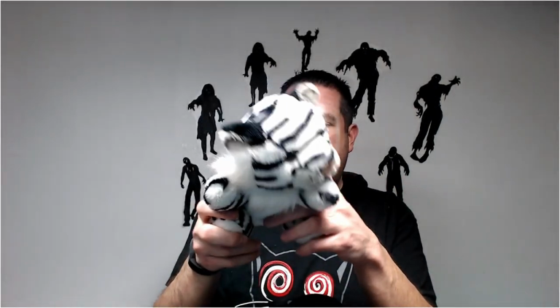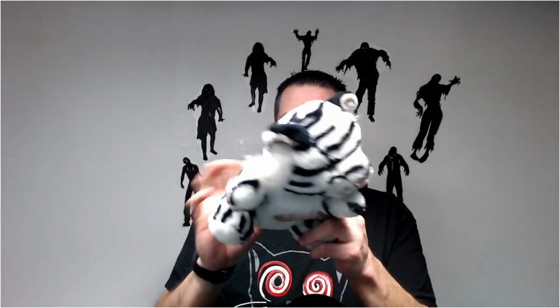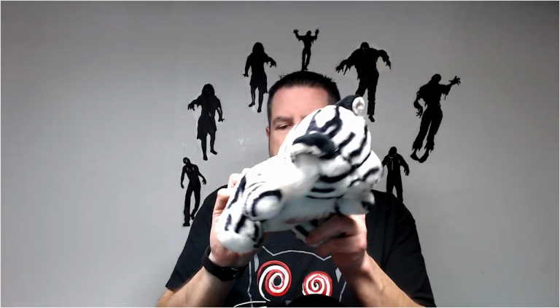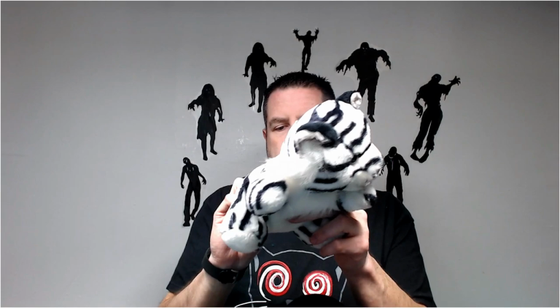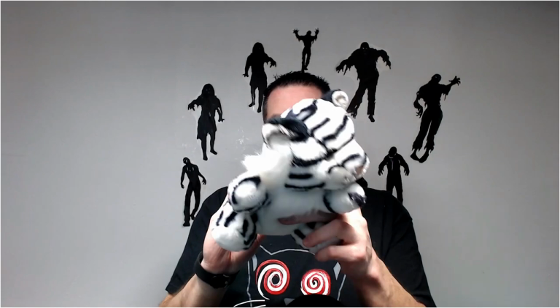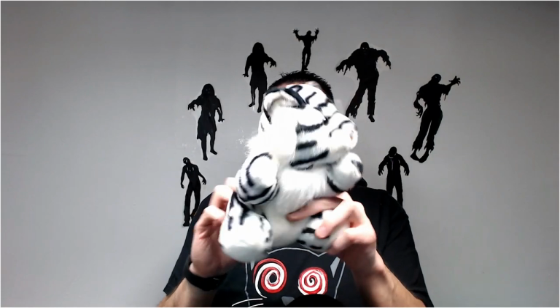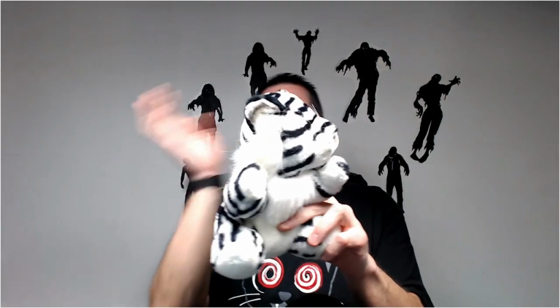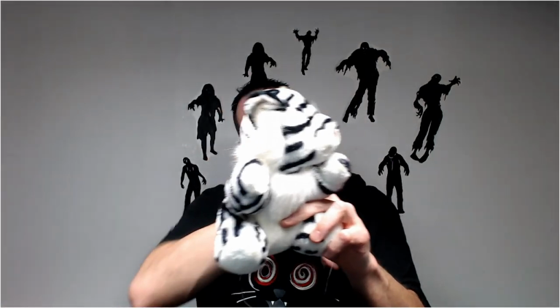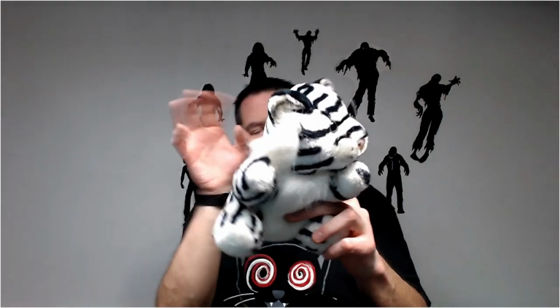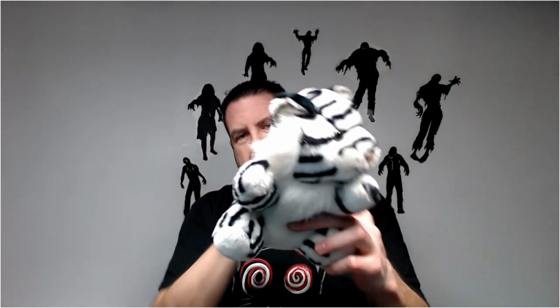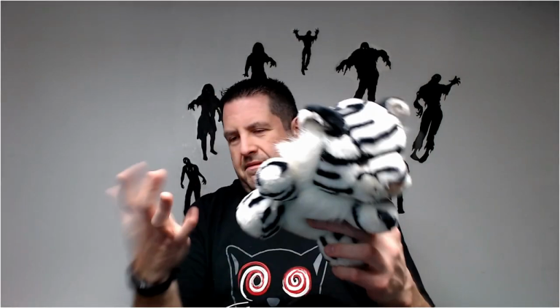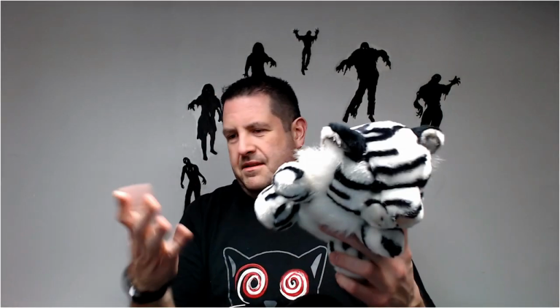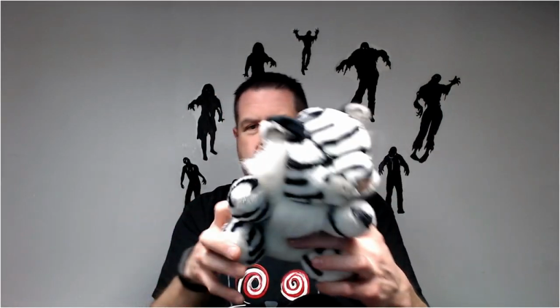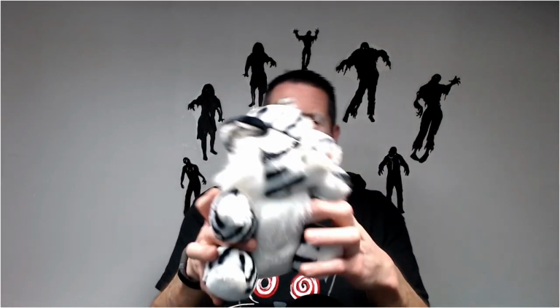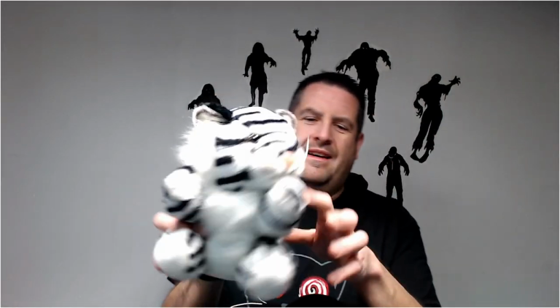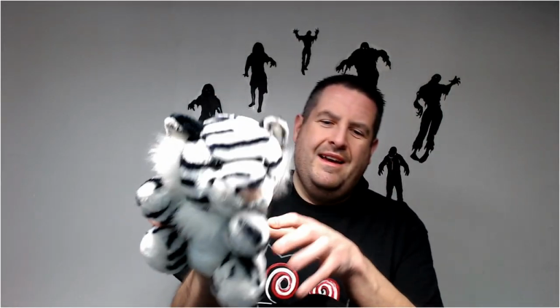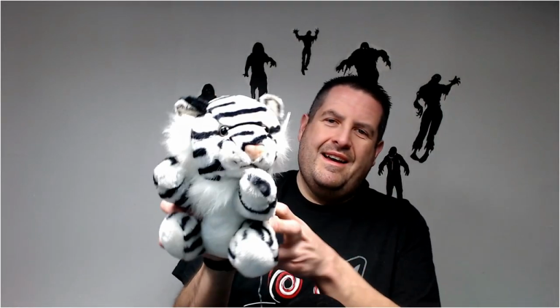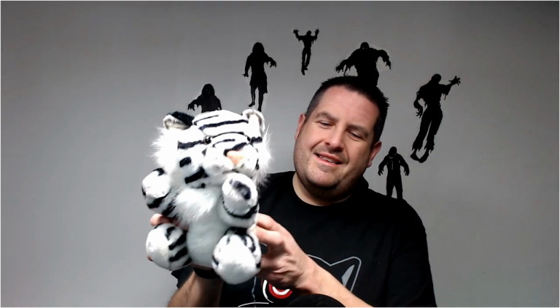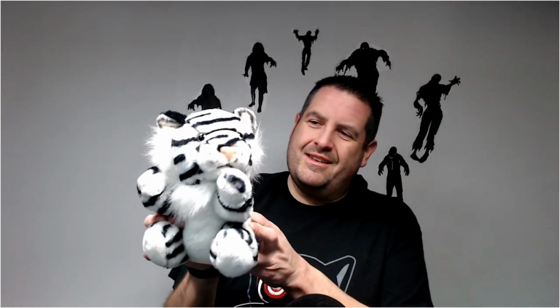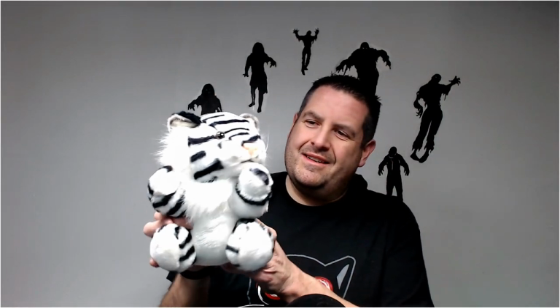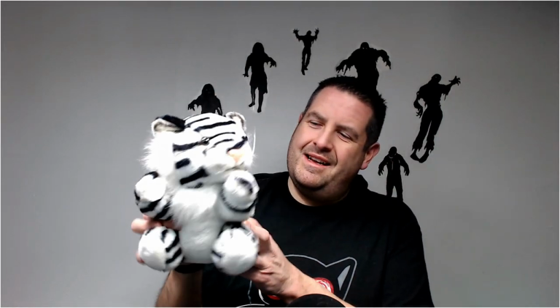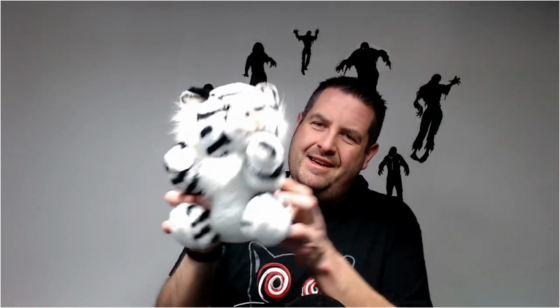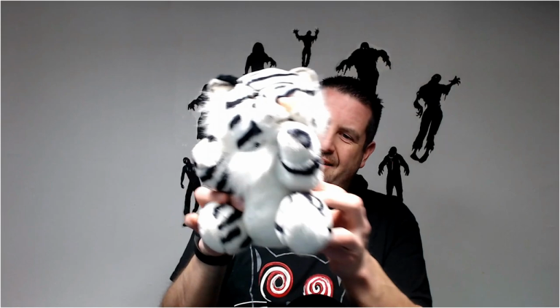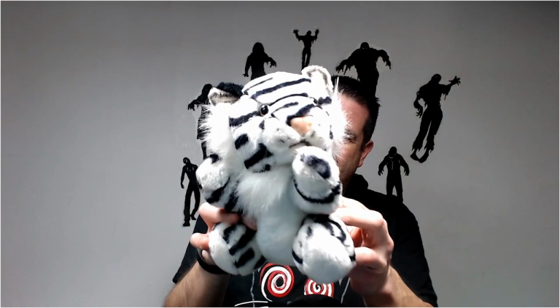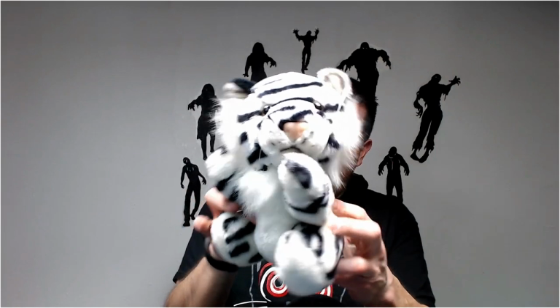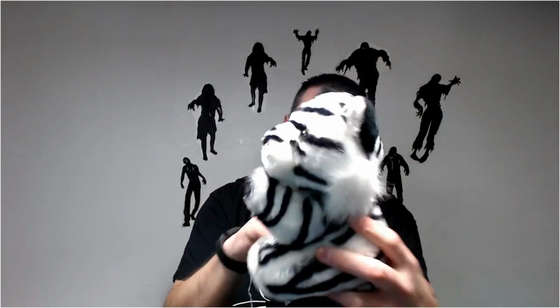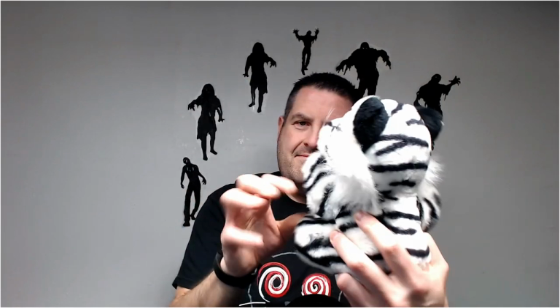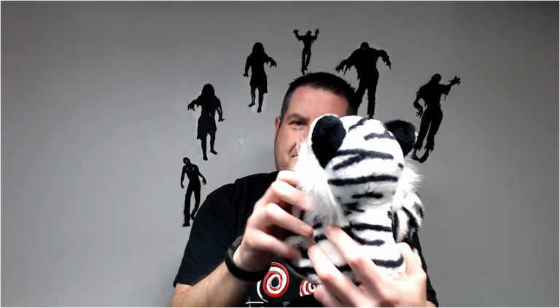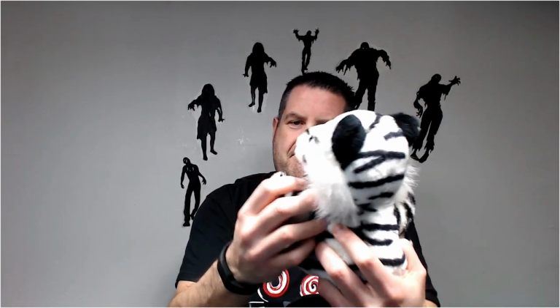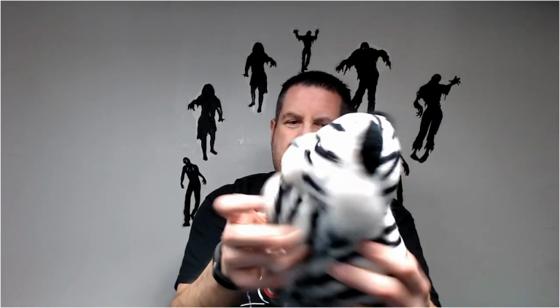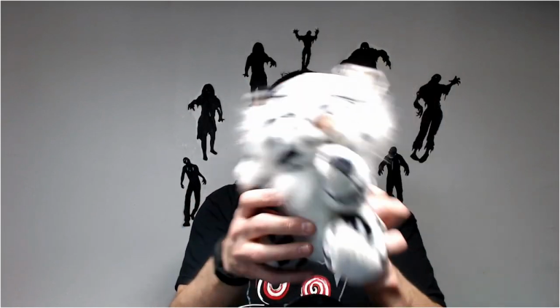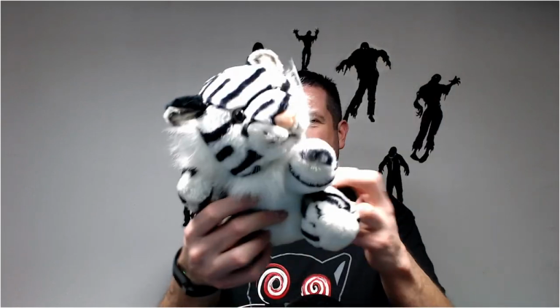This is a Circus Circus lion — dusty. Probably another 12 dollars.